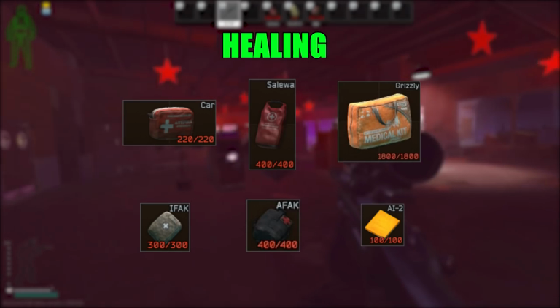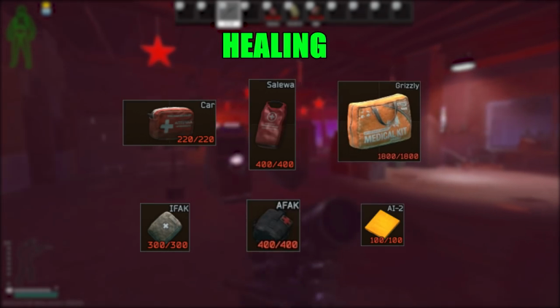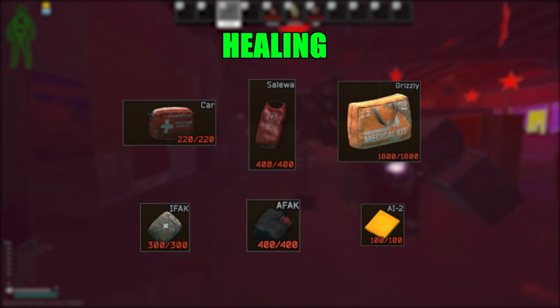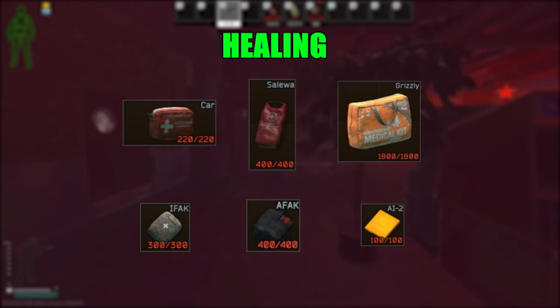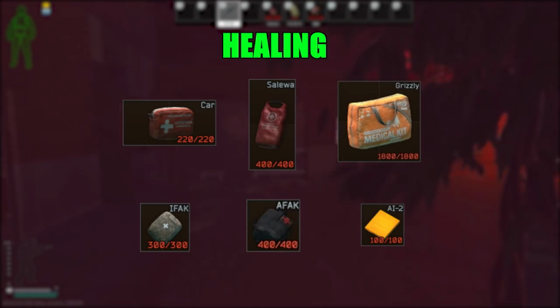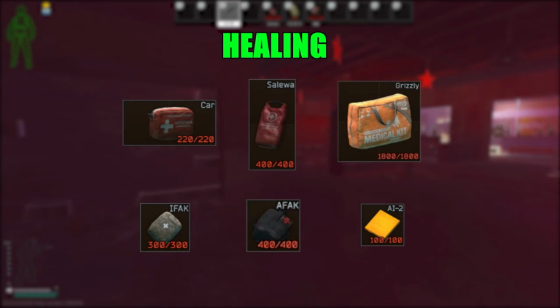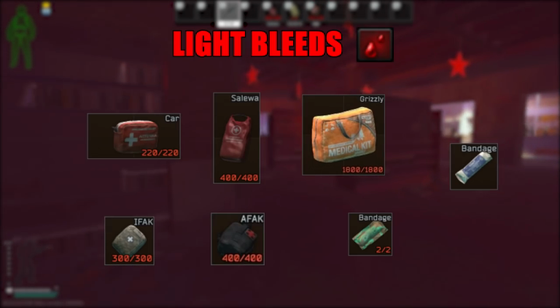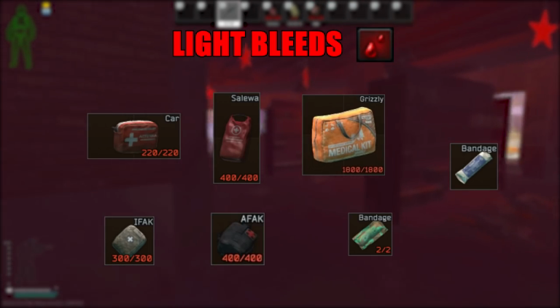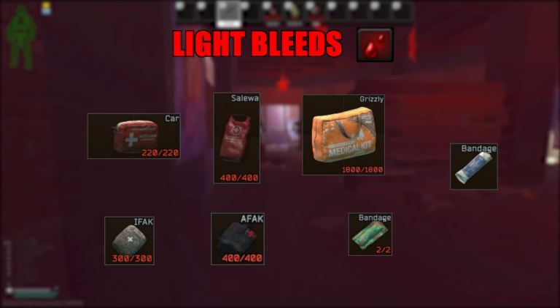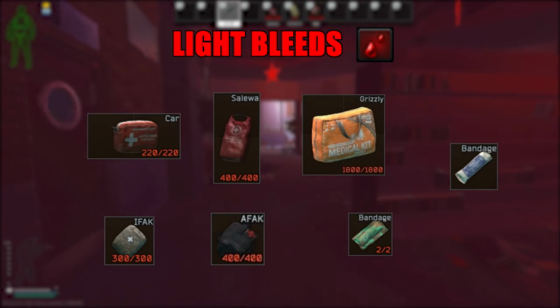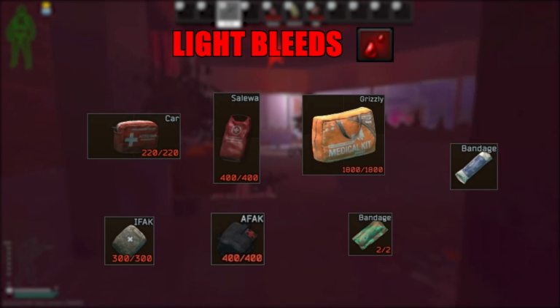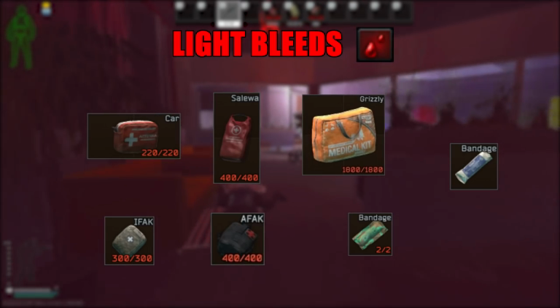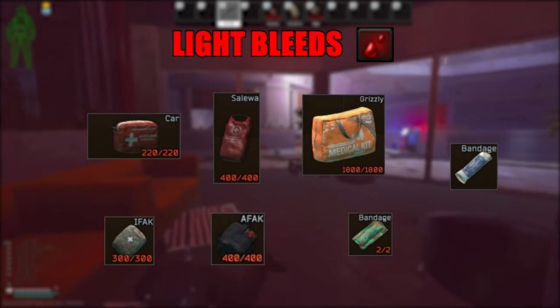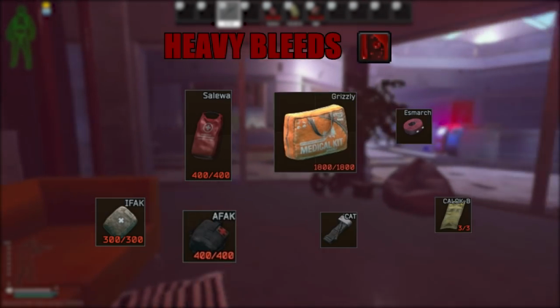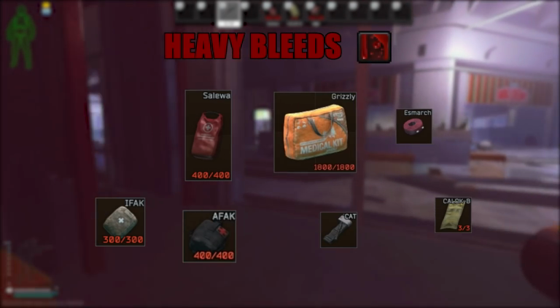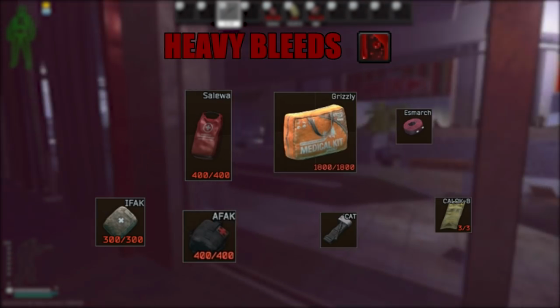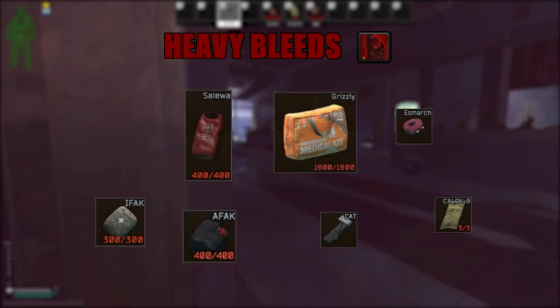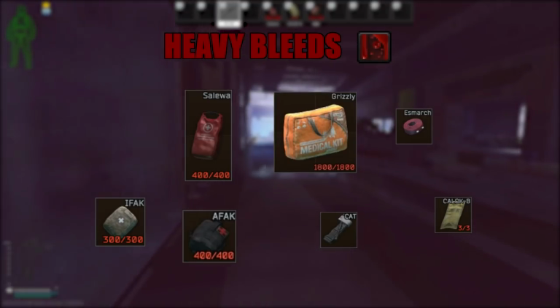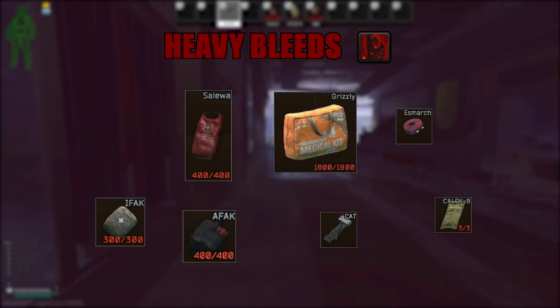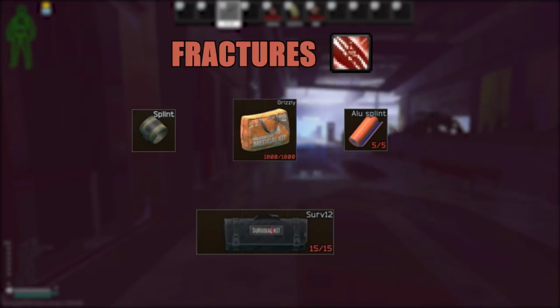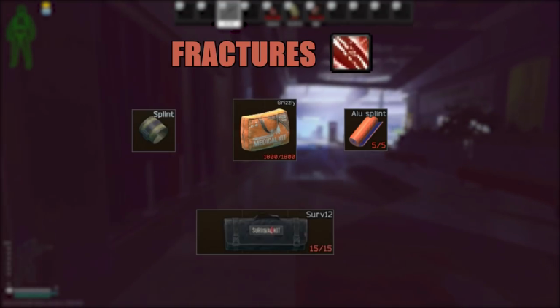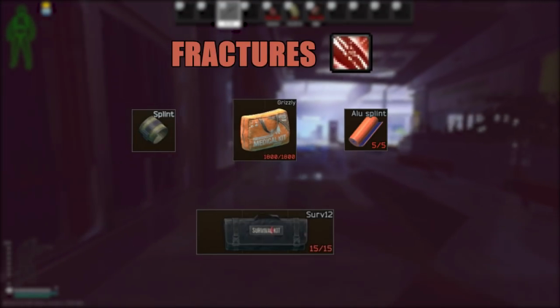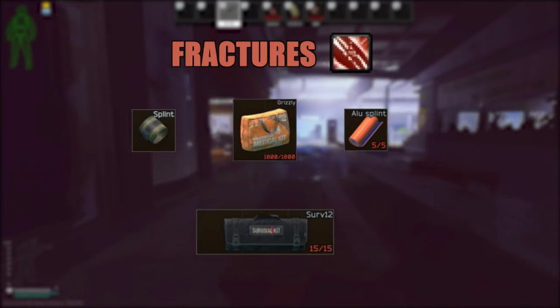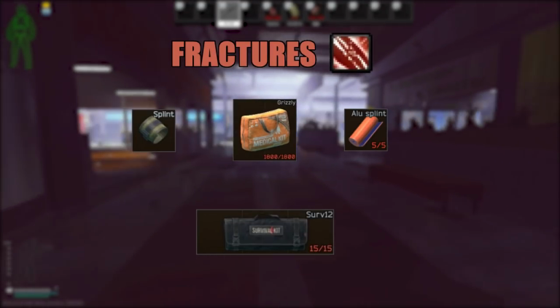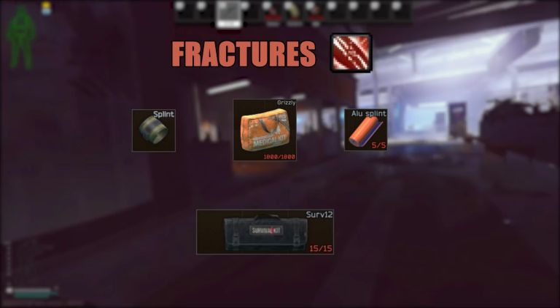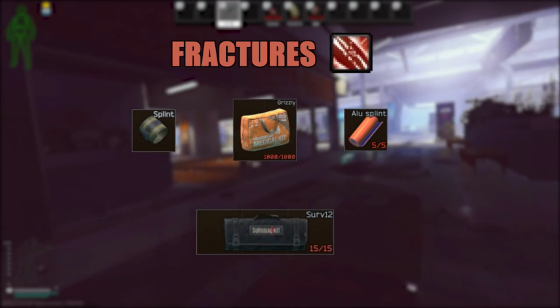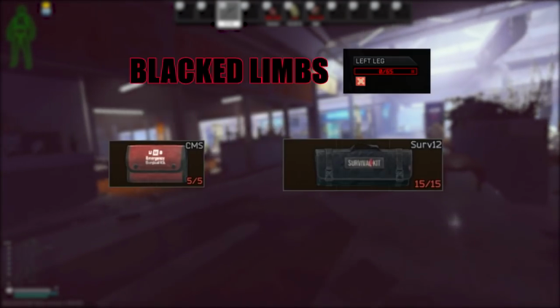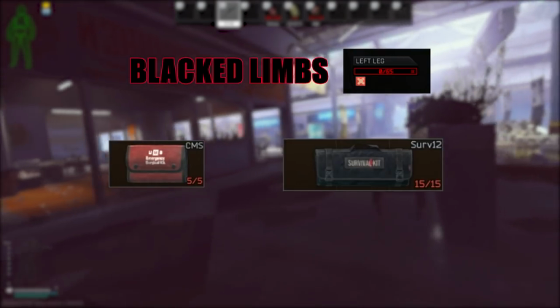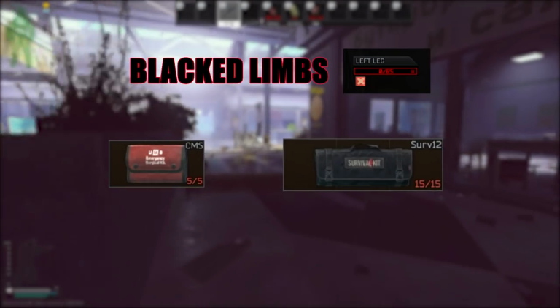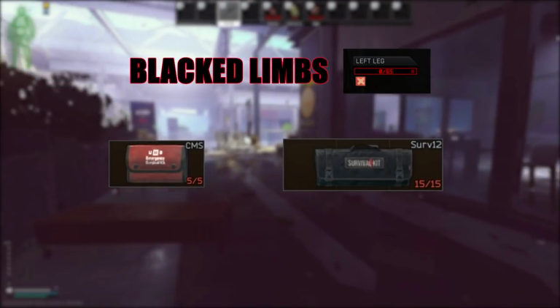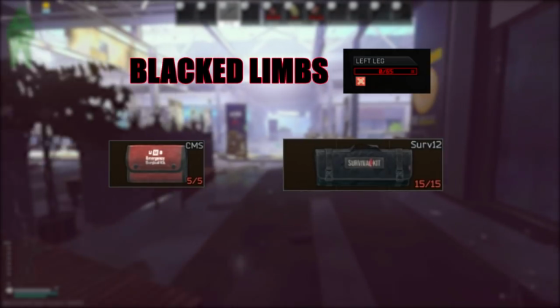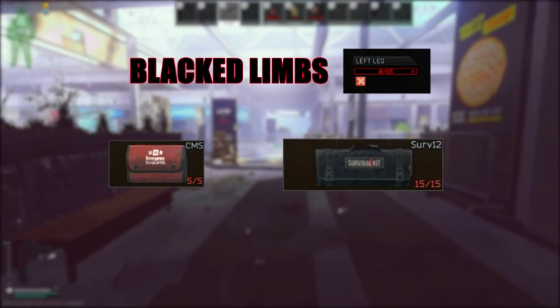Healing seems complicated in Tarkov, but it's actually really simple. You'll die when your head or thorax blacks out in the fight, so prioritize healing them first. Everything else is just a health pool cushion — I'll go deeper in a bit.